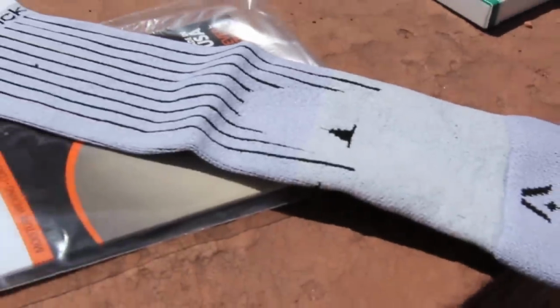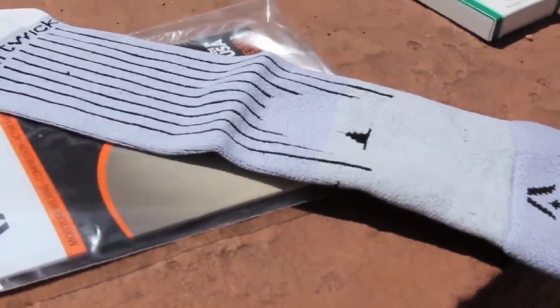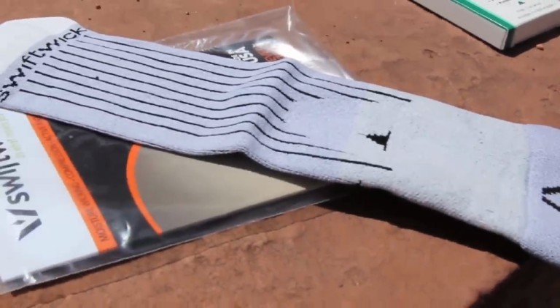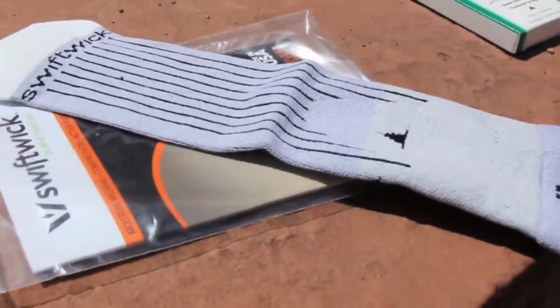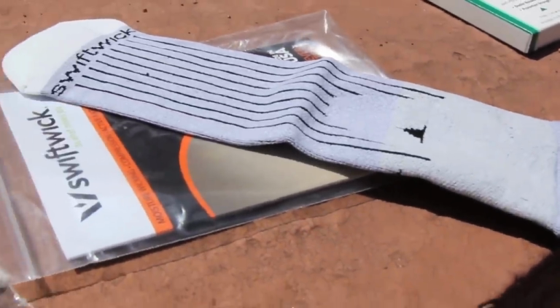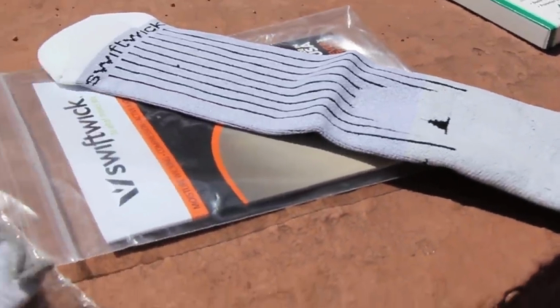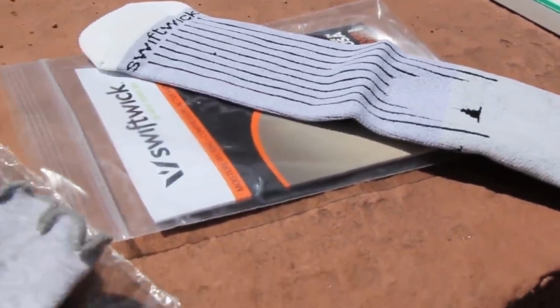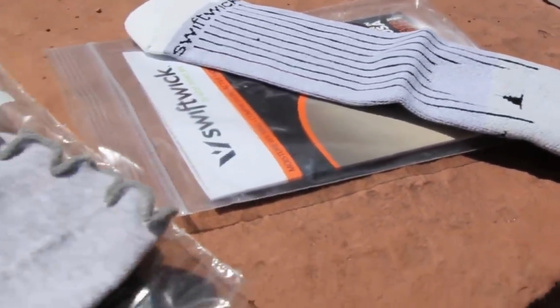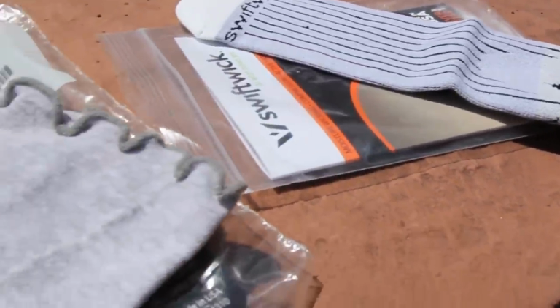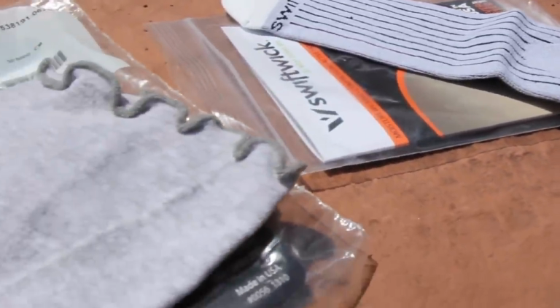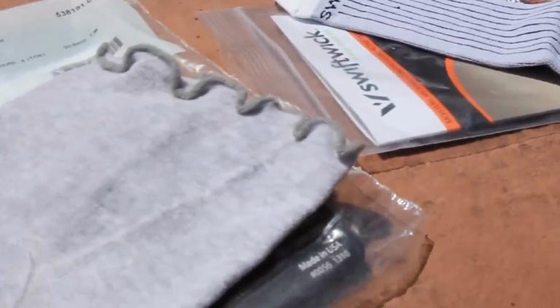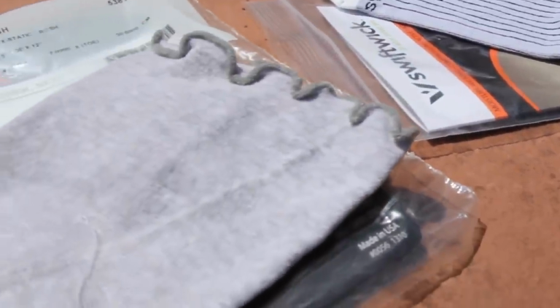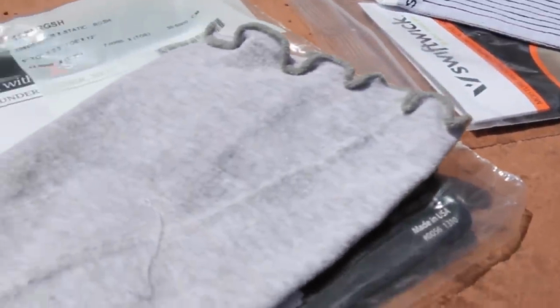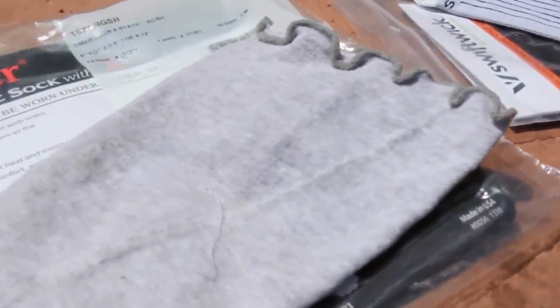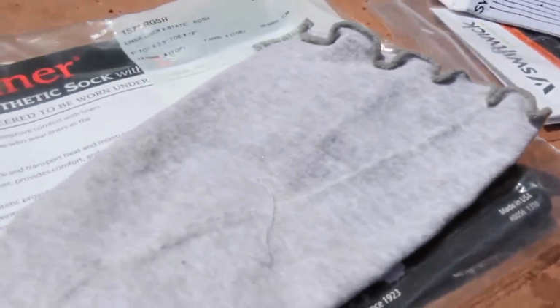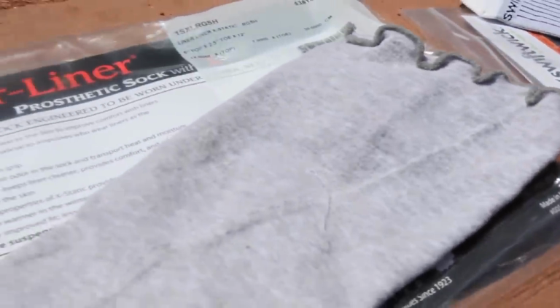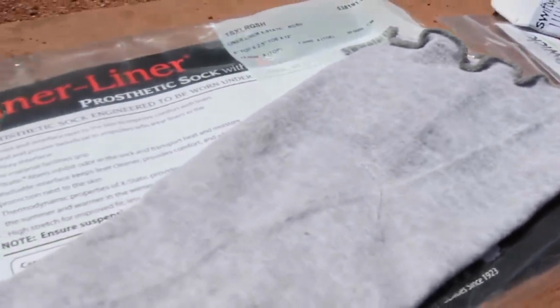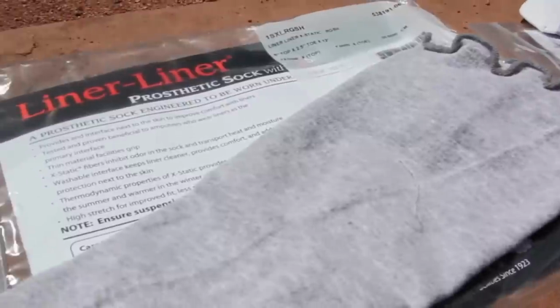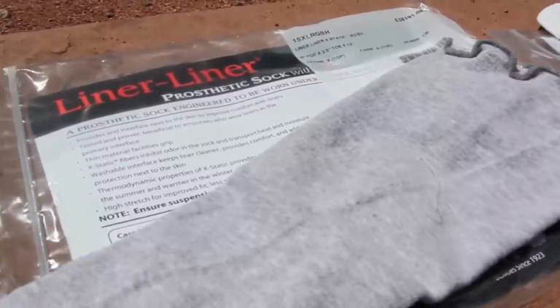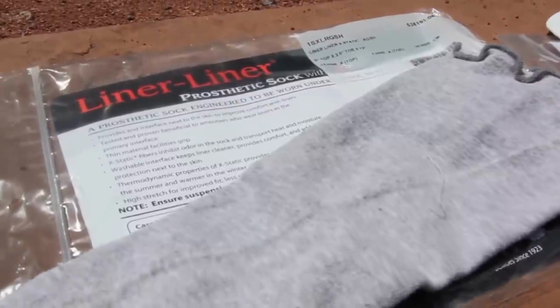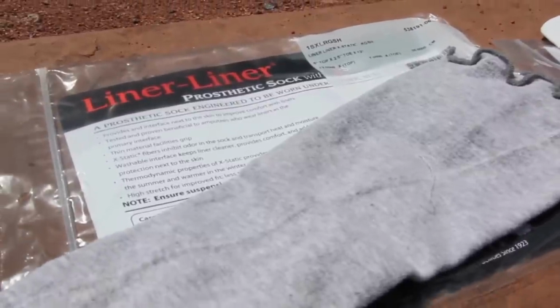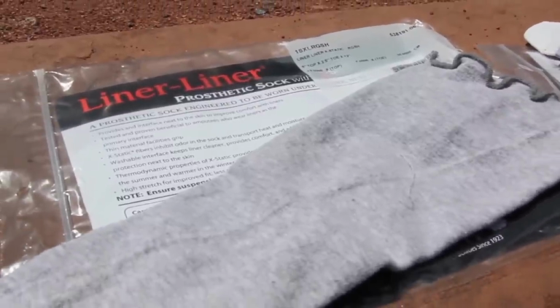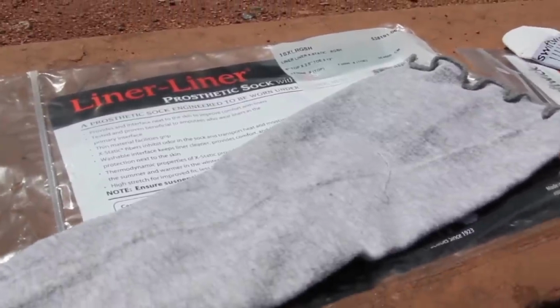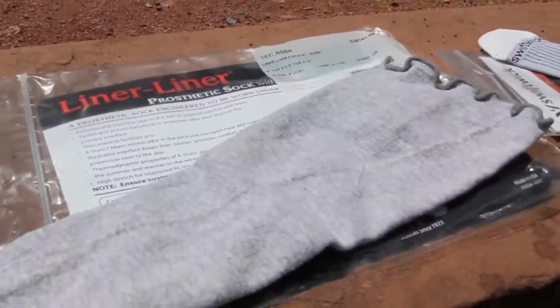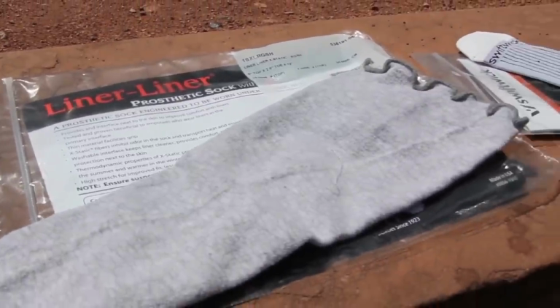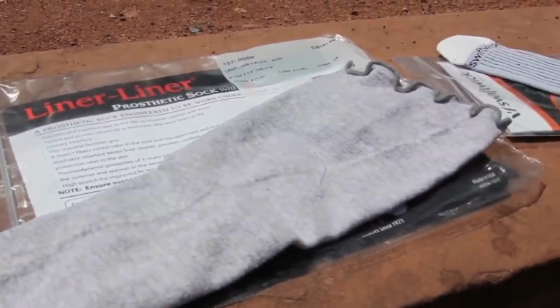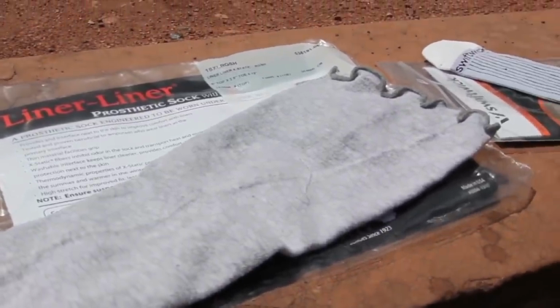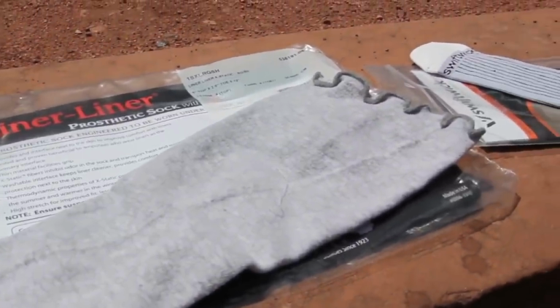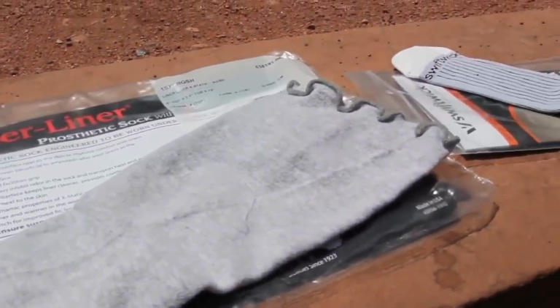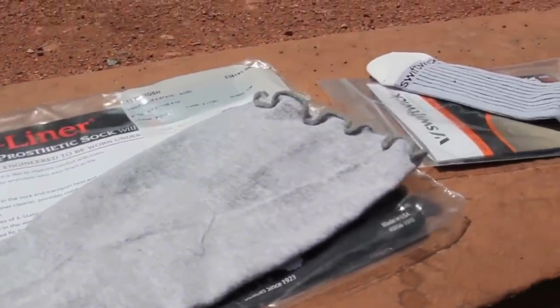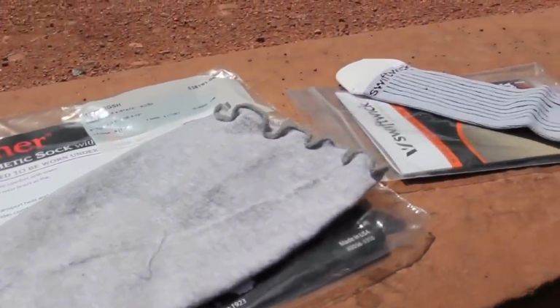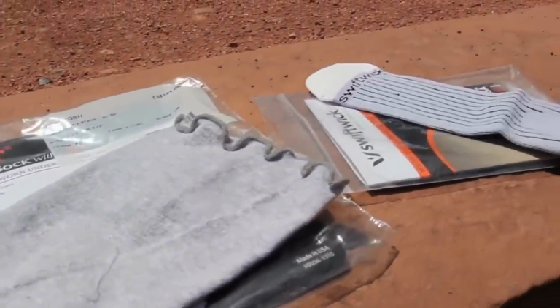There are some wicking socks, such as the Liner Liner by Knit Right, or the Swift Wick Sock designed to be worn under the liner. These work to a certain extent, but can get uncomfortable when they are saturated with sweat.